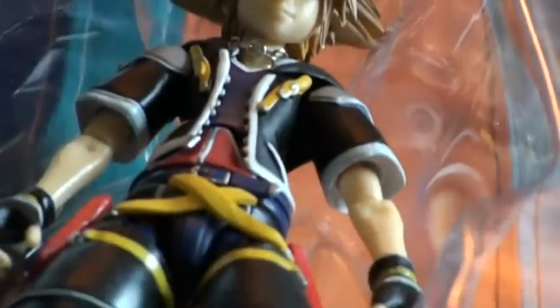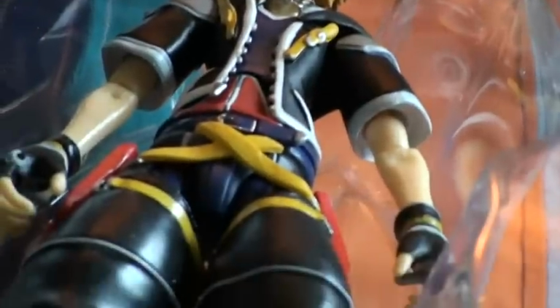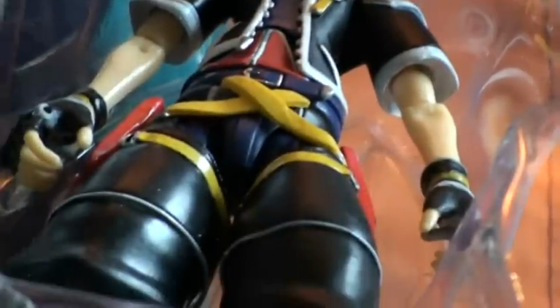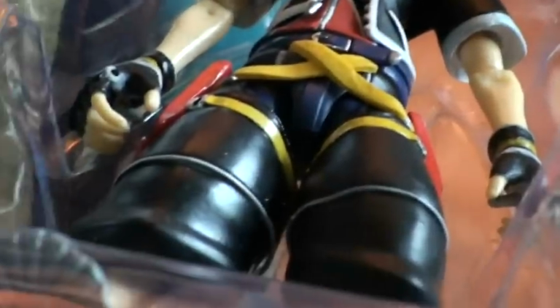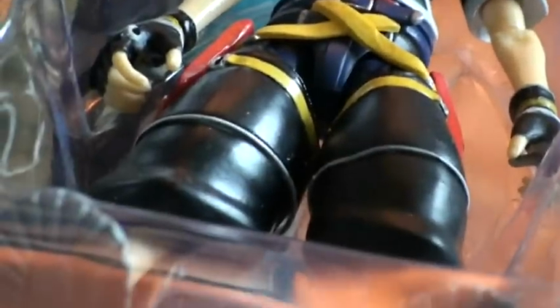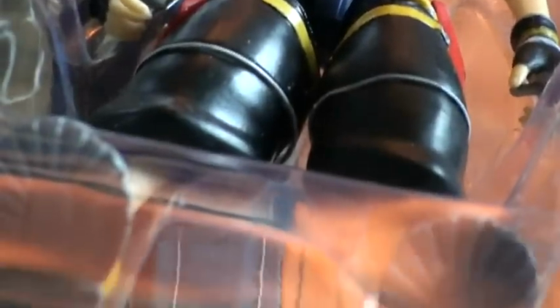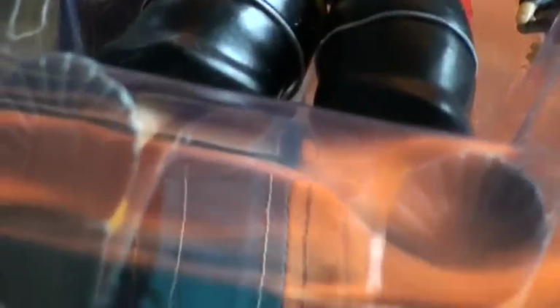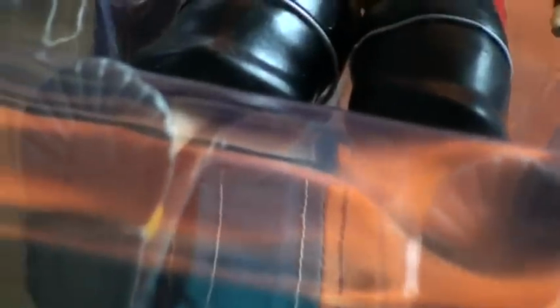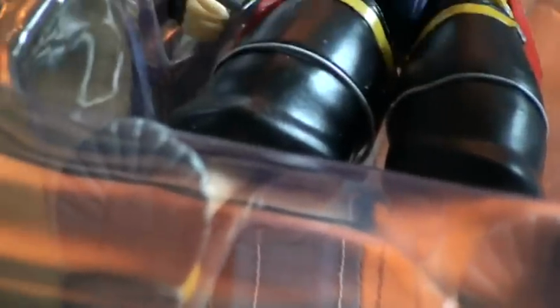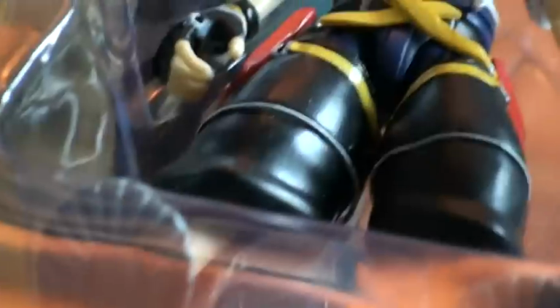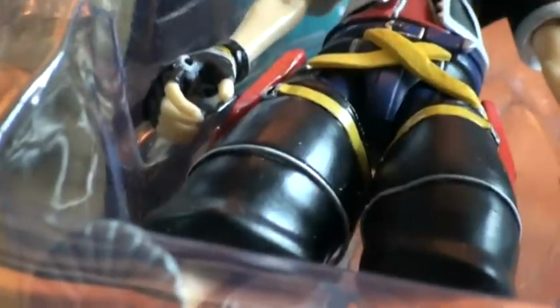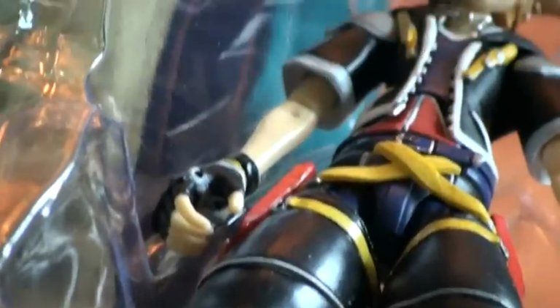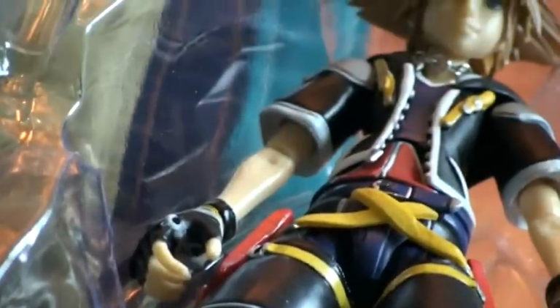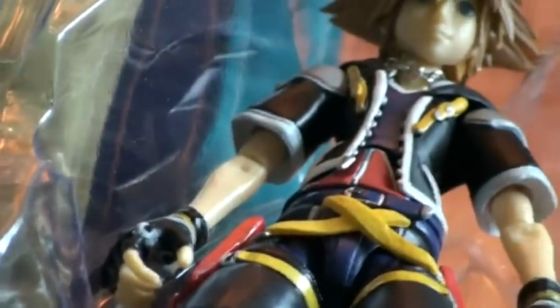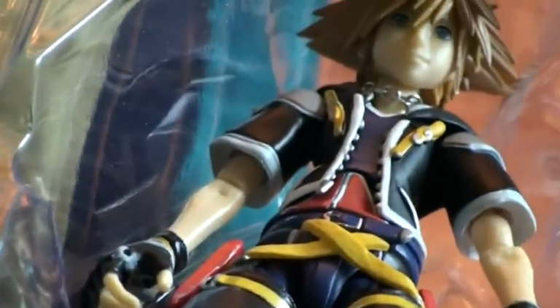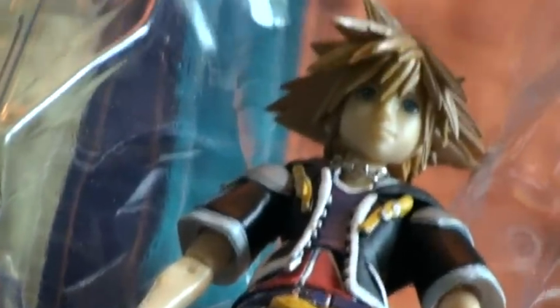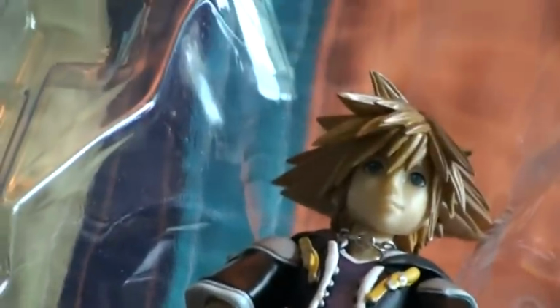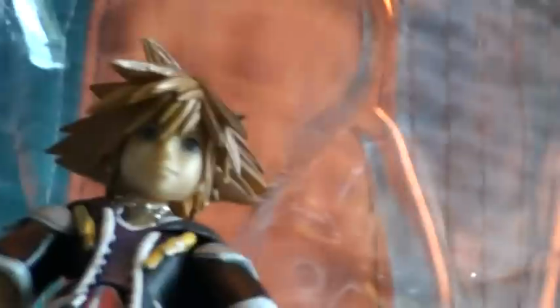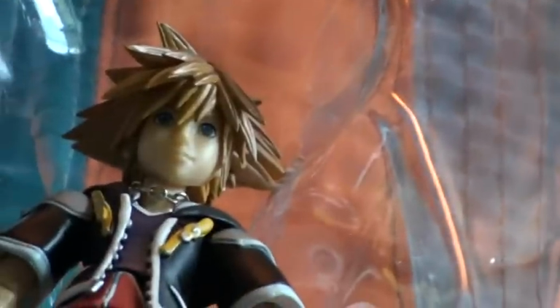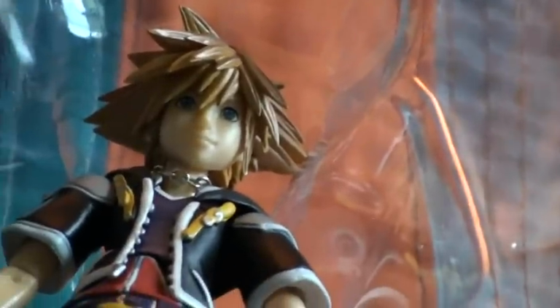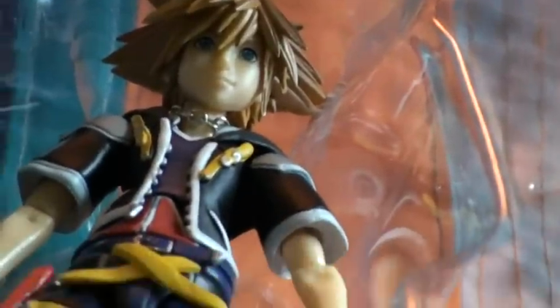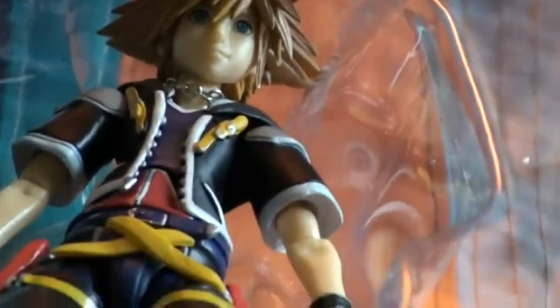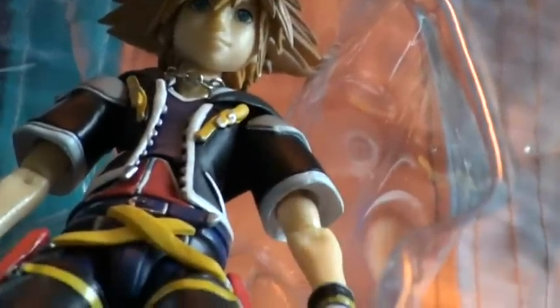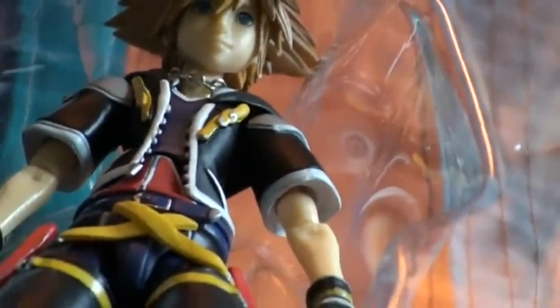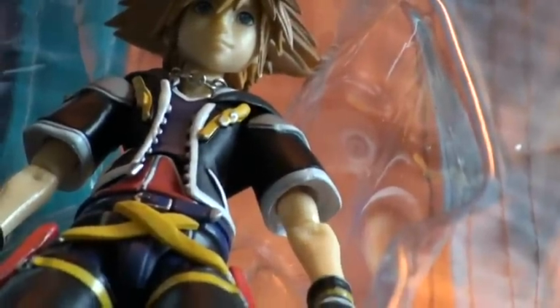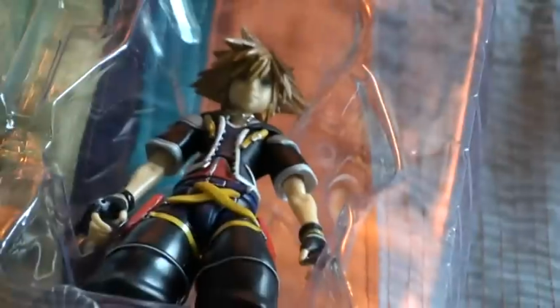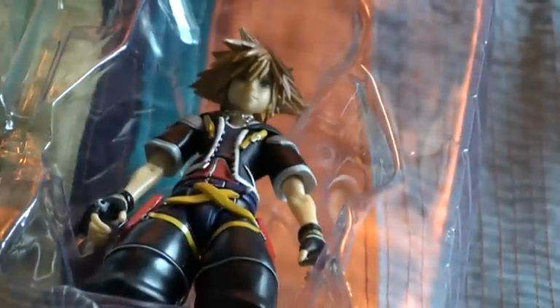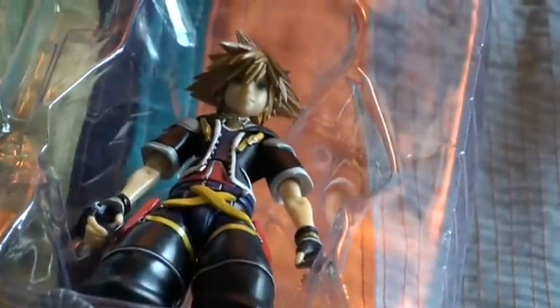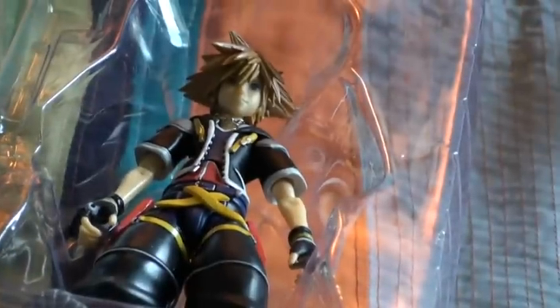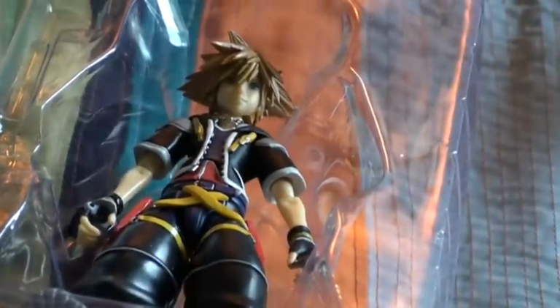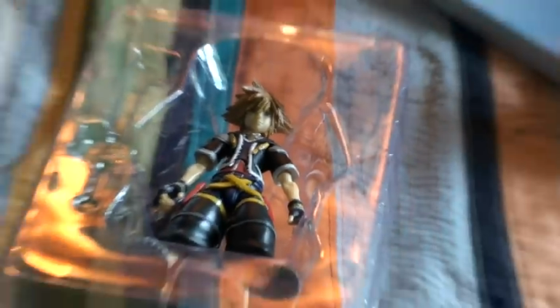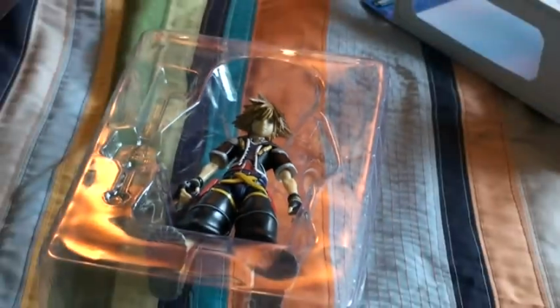He has a lot of good details. He looks almost exactly like the game to me. I'm going to say the Chinese are very good at making these toys.